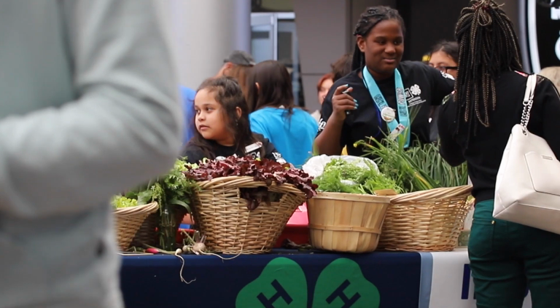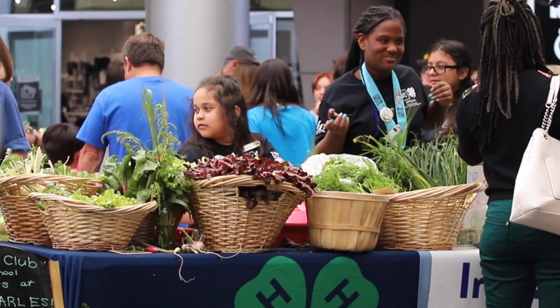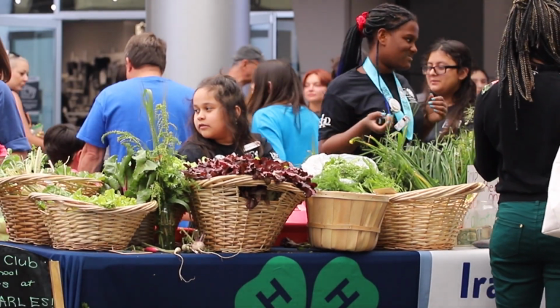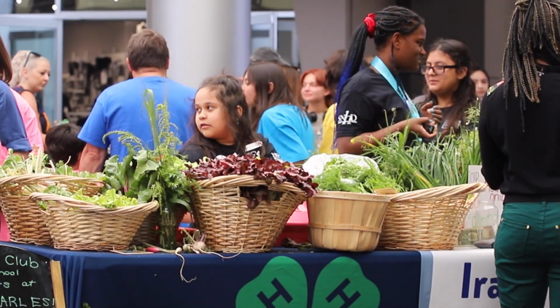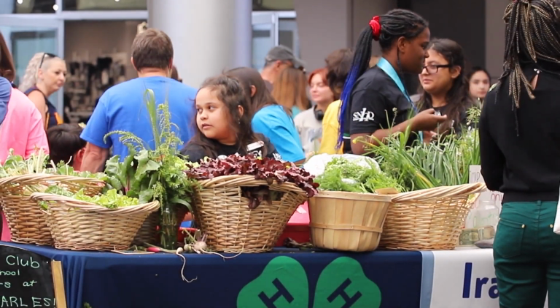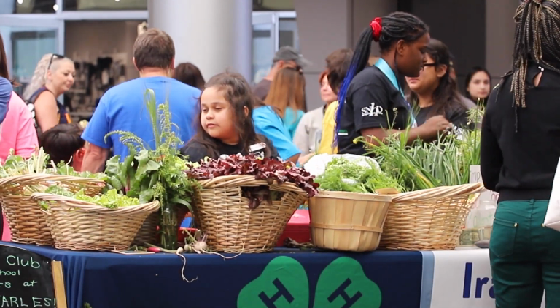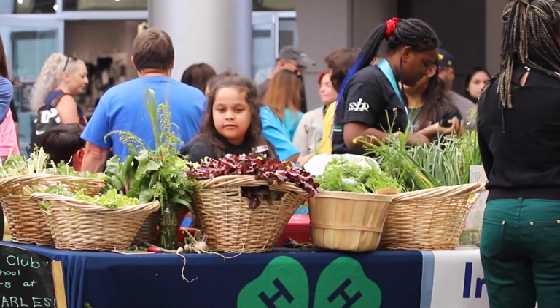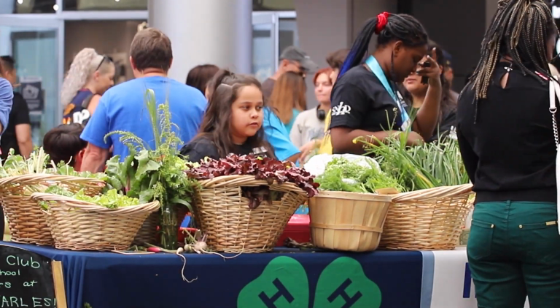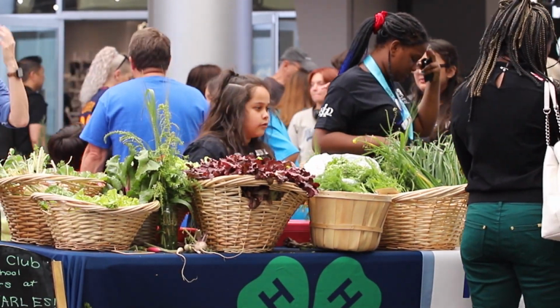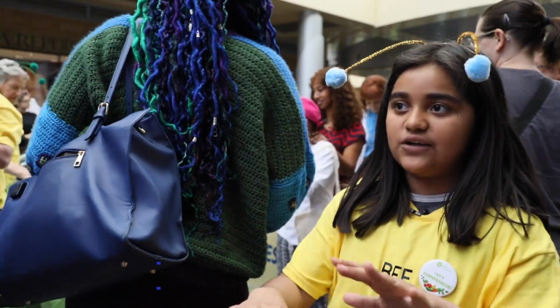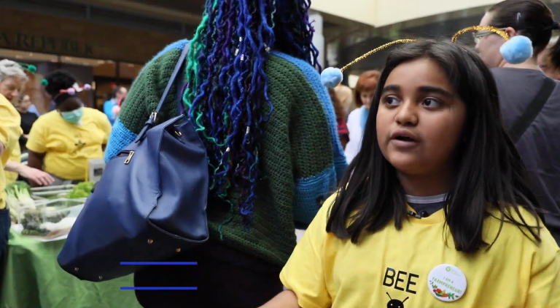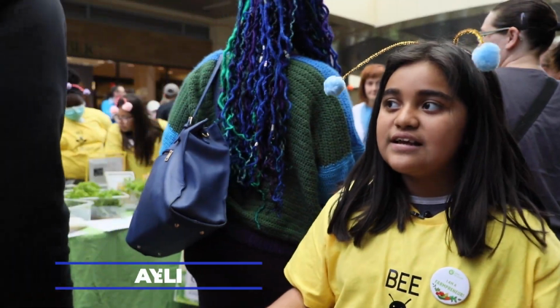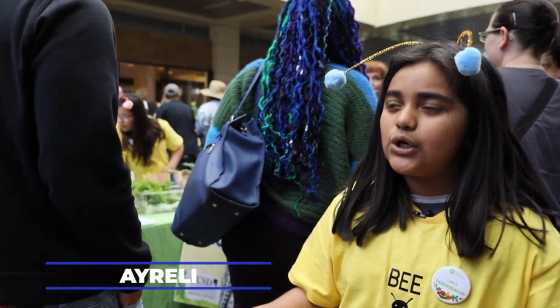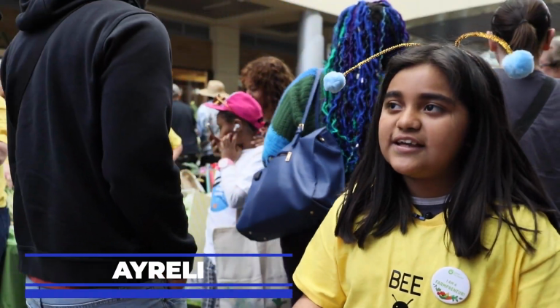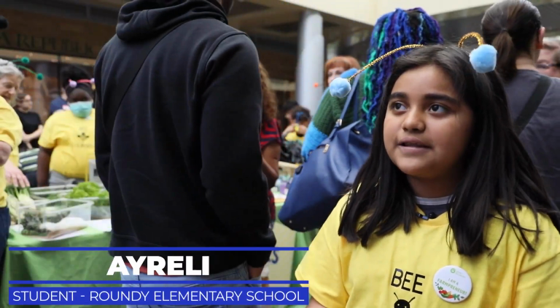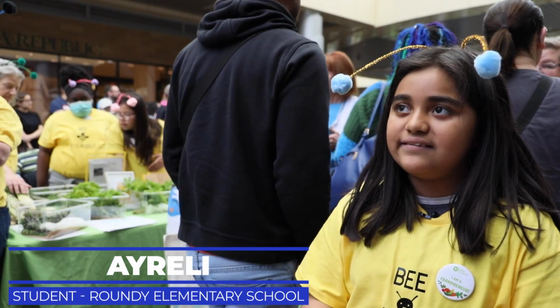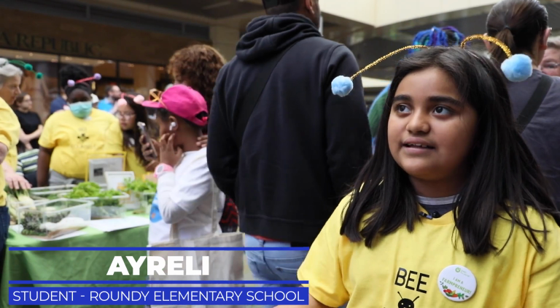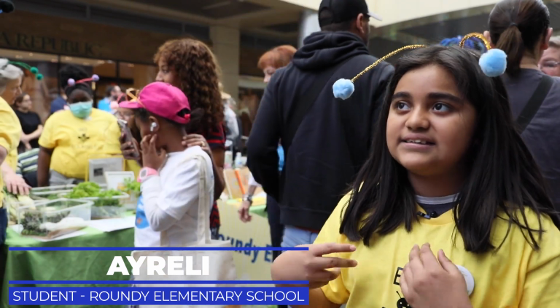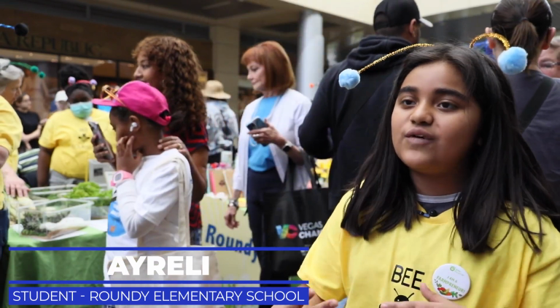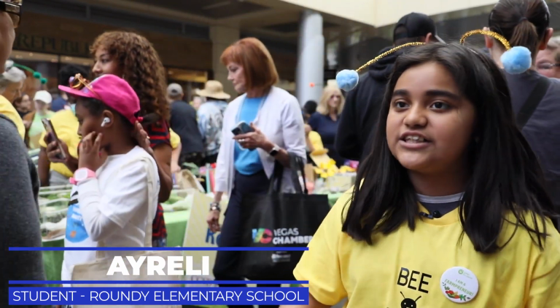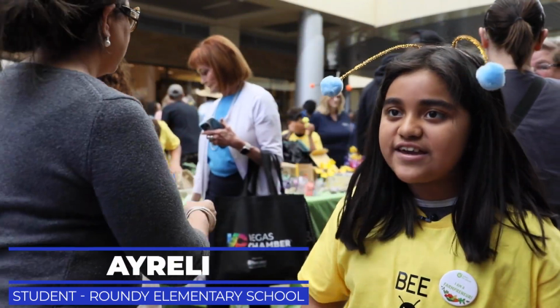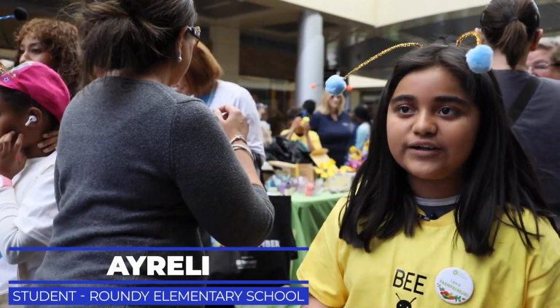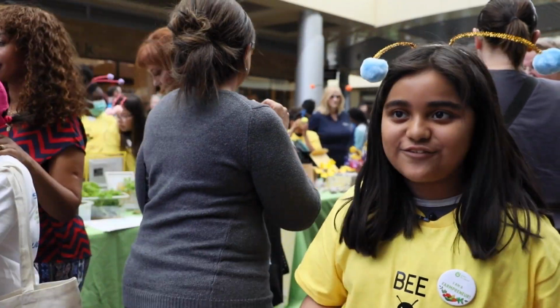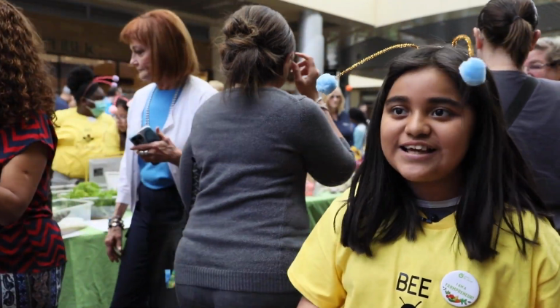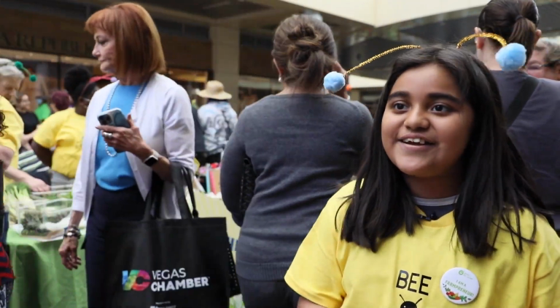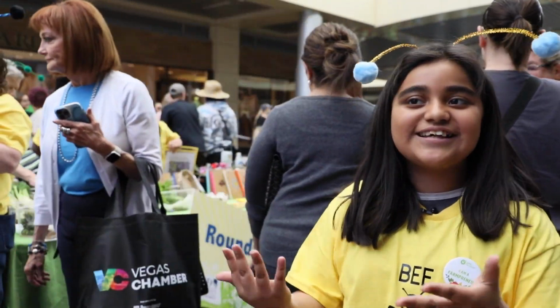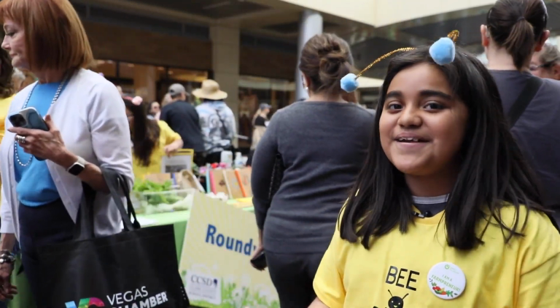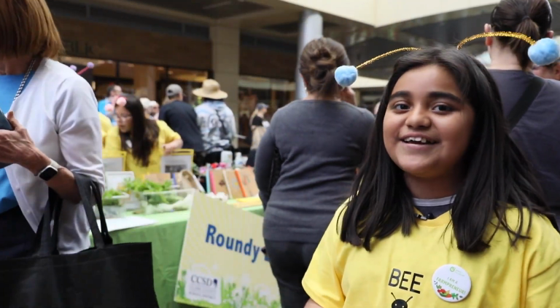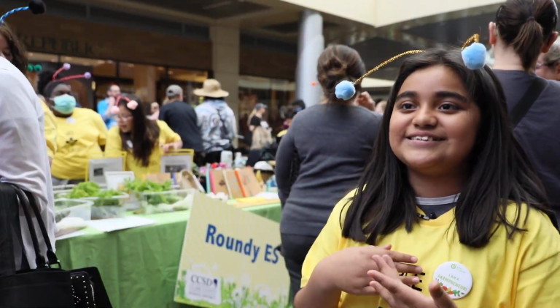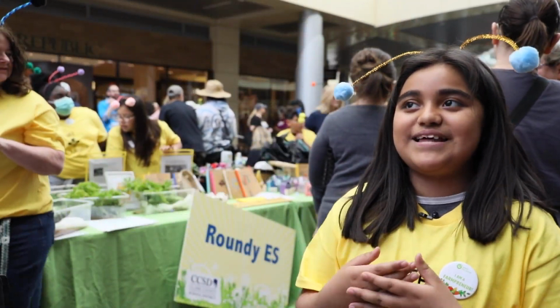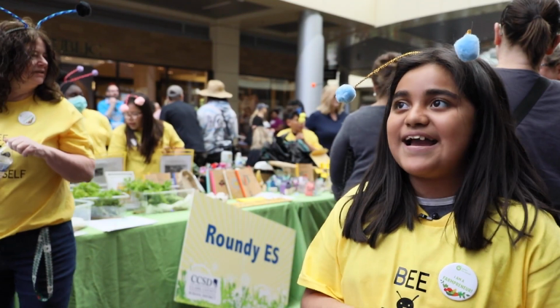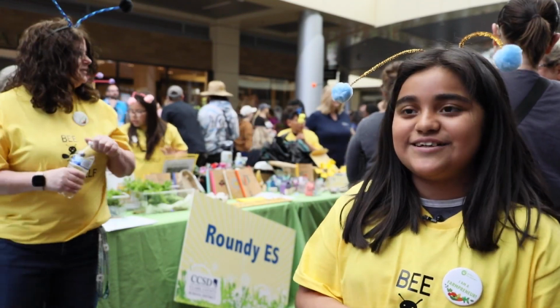We get to sell stuff to the persons who live outdoors, so they can come — instead of watching TV or watching their phones, they can just come here and buy stuff.